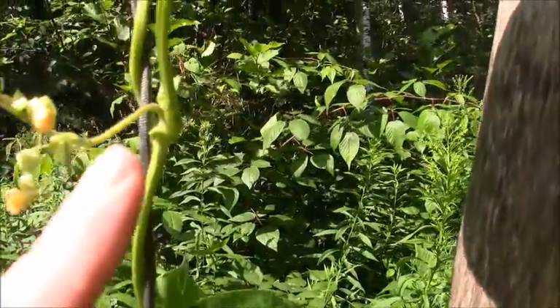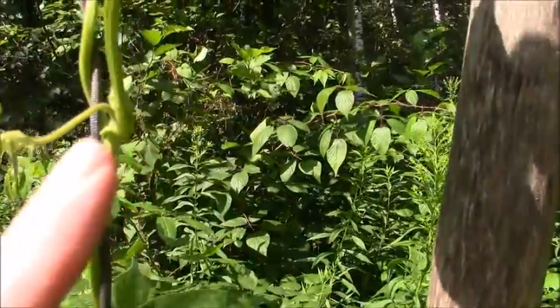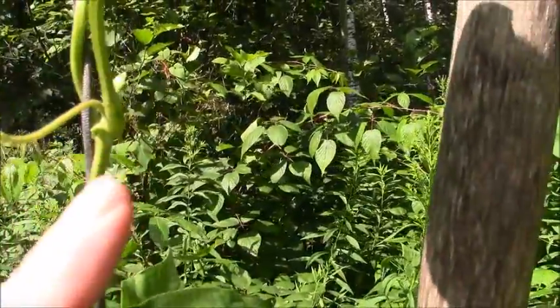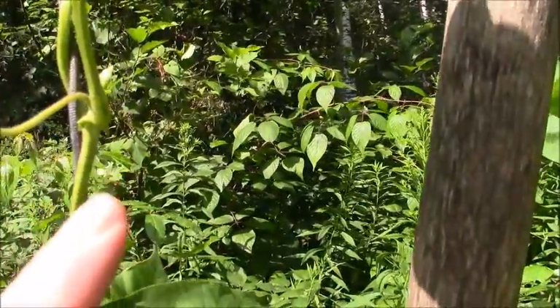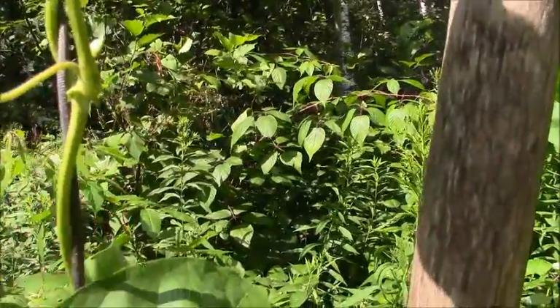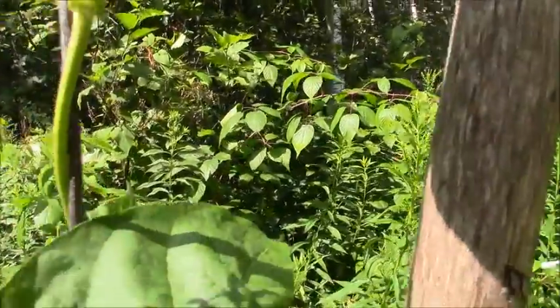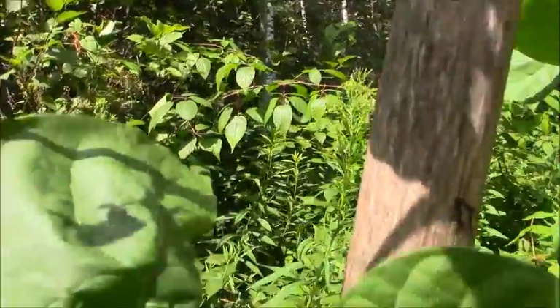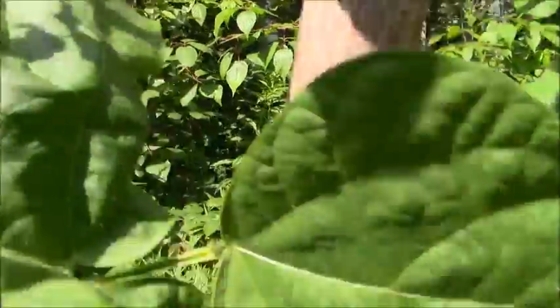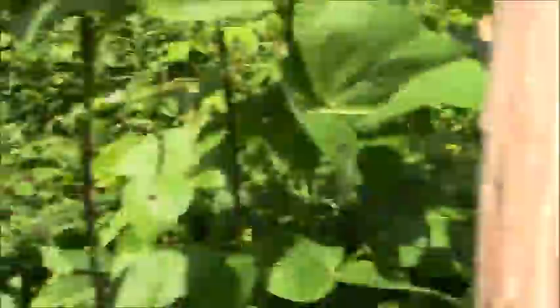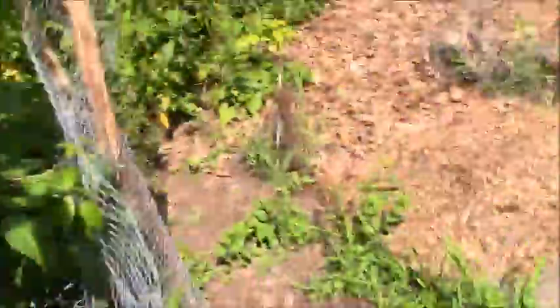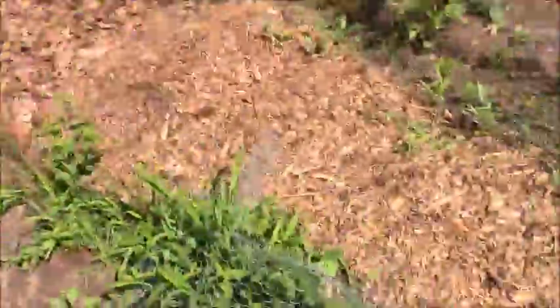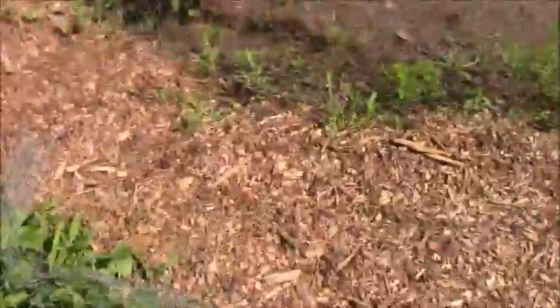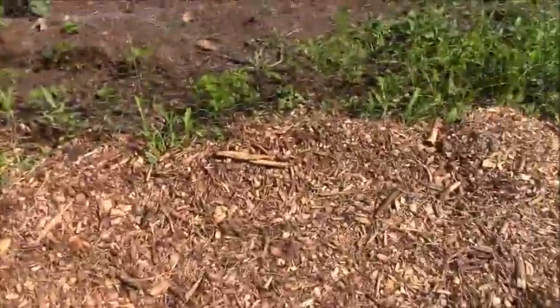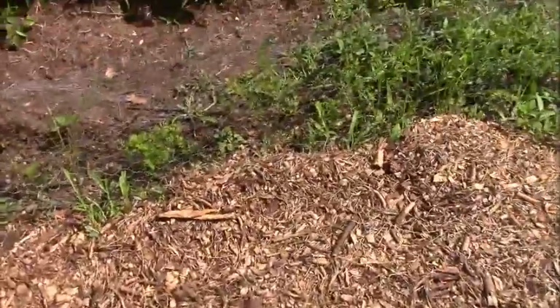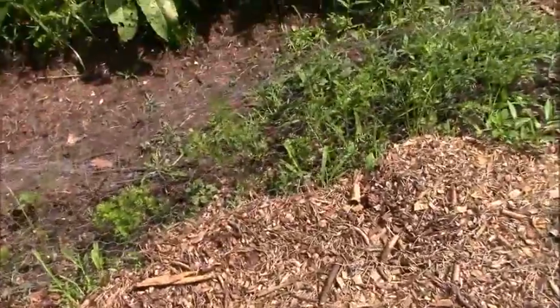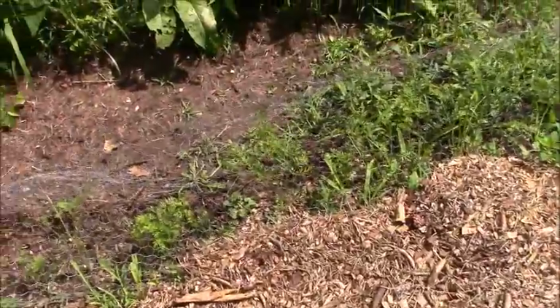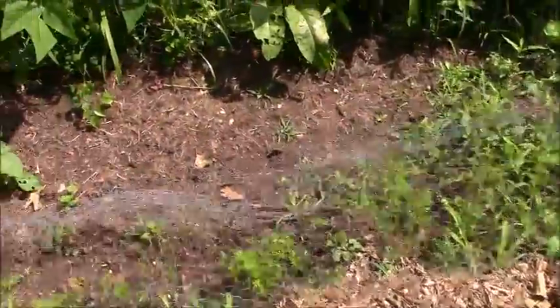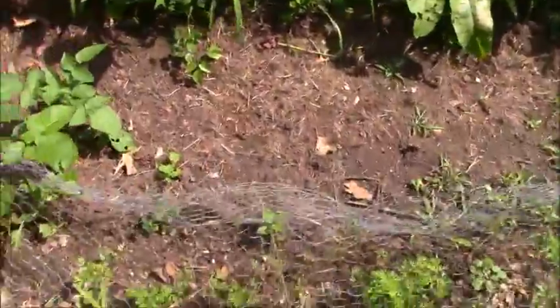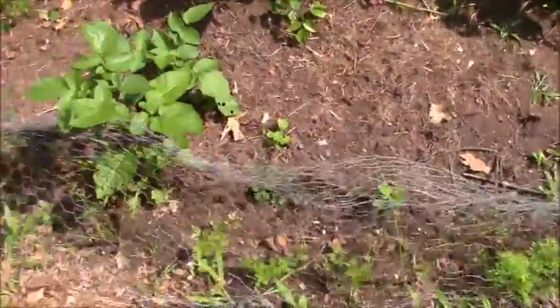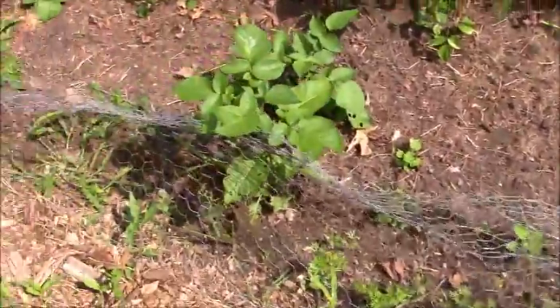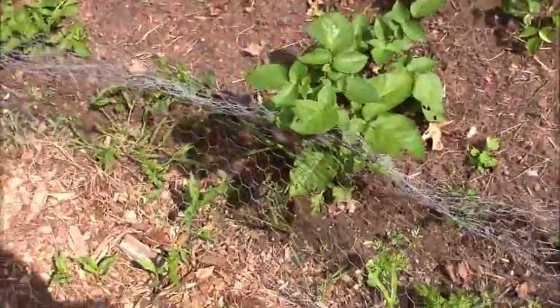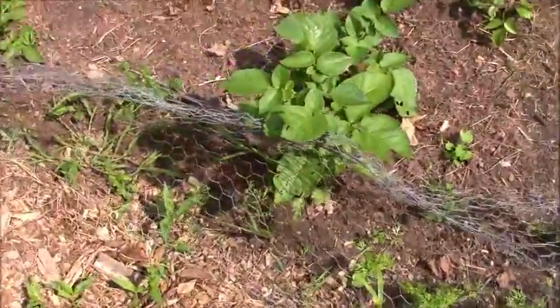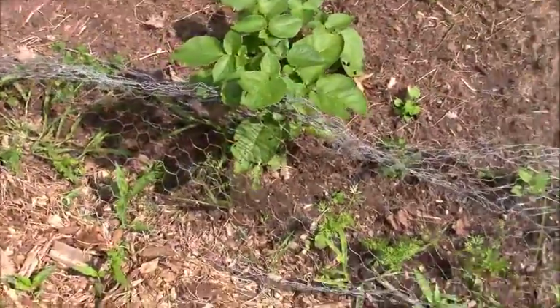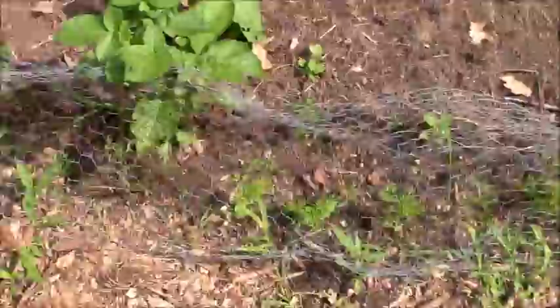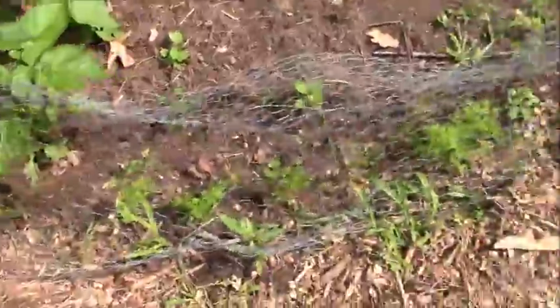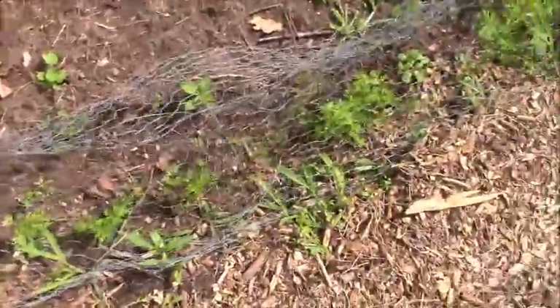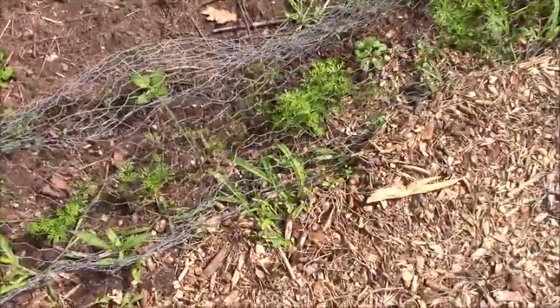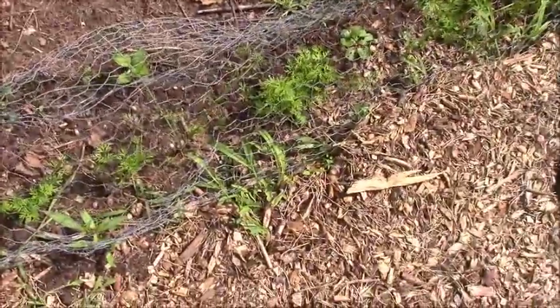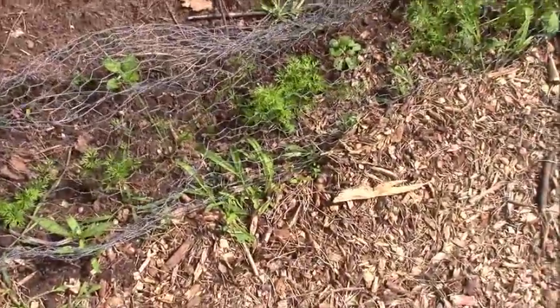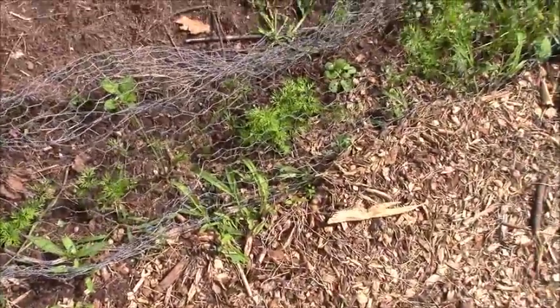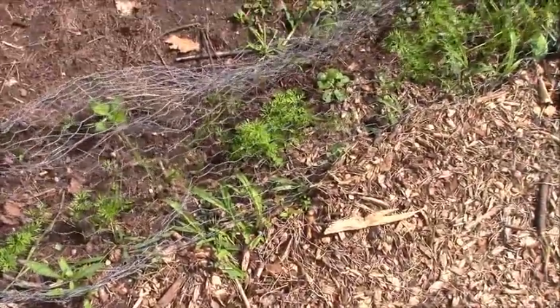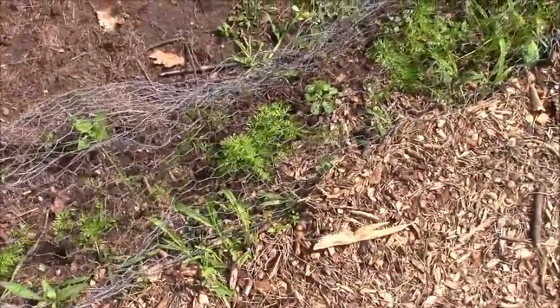There's a little pole bean, and the carrots are coming along.